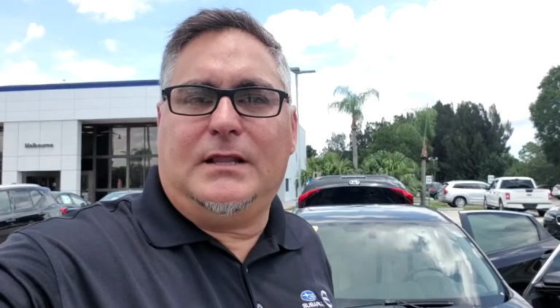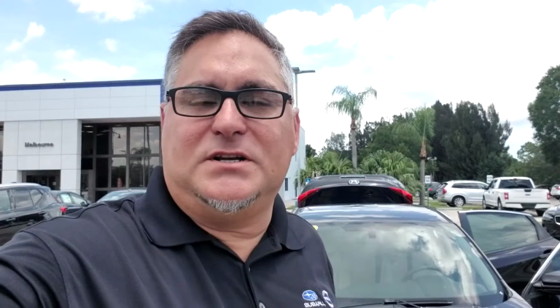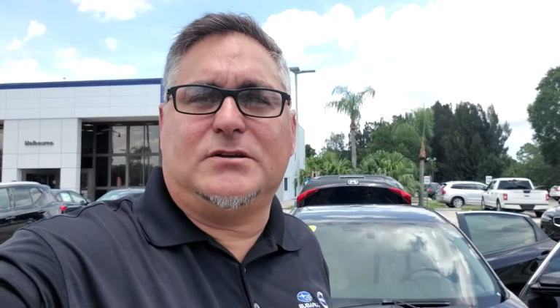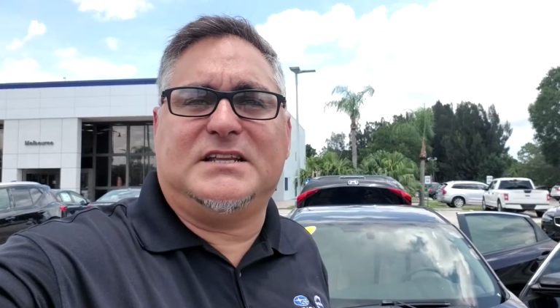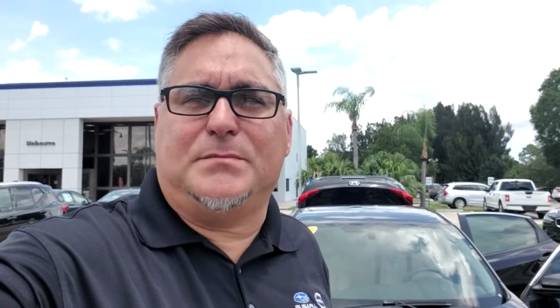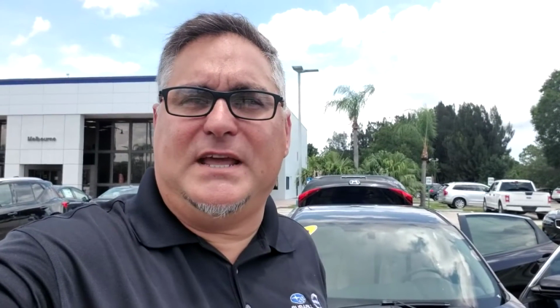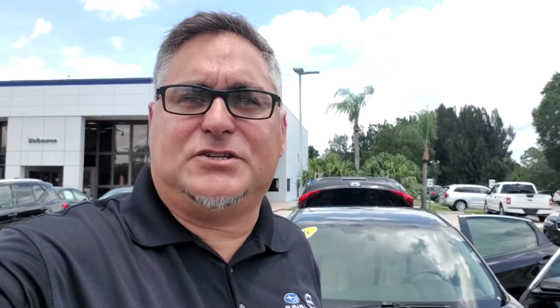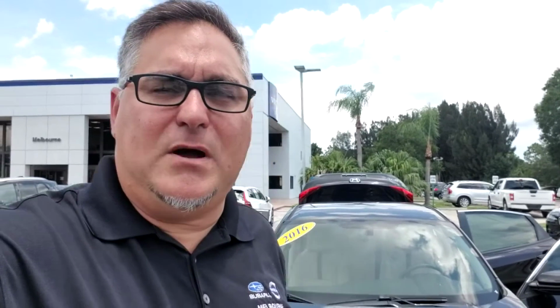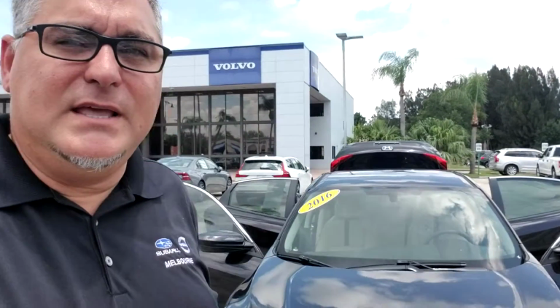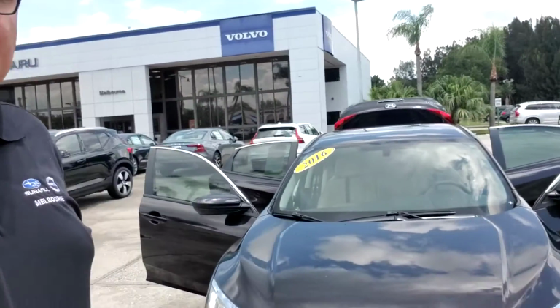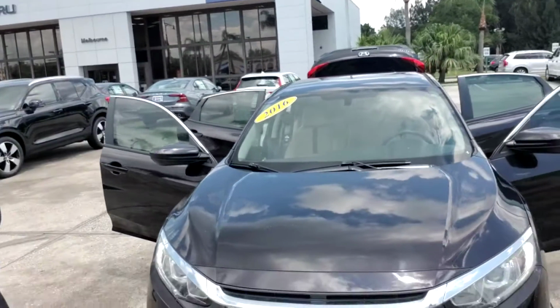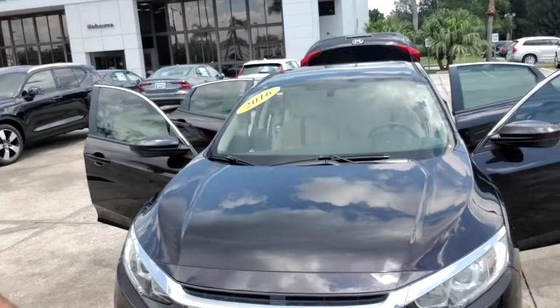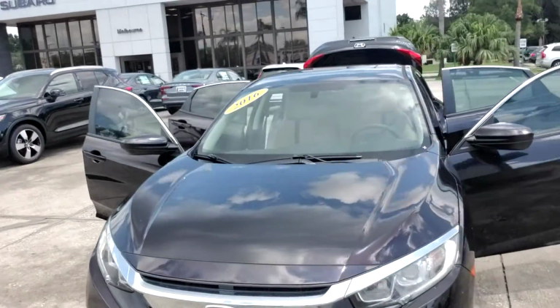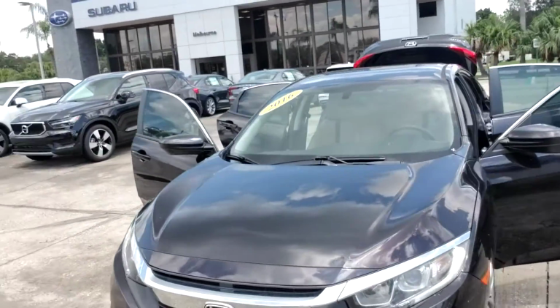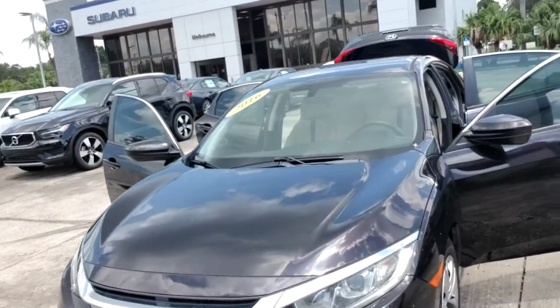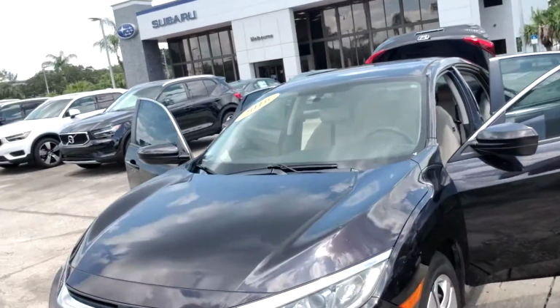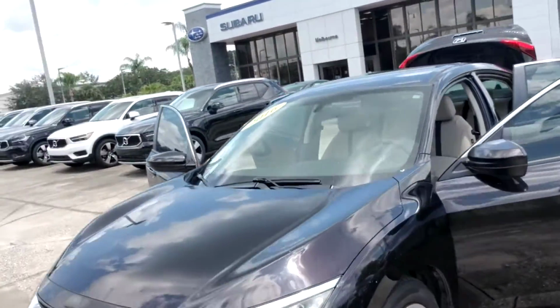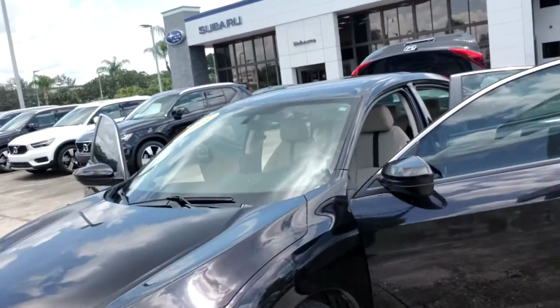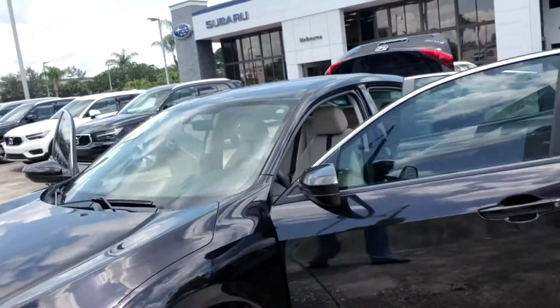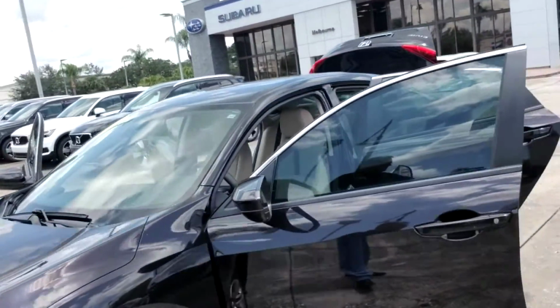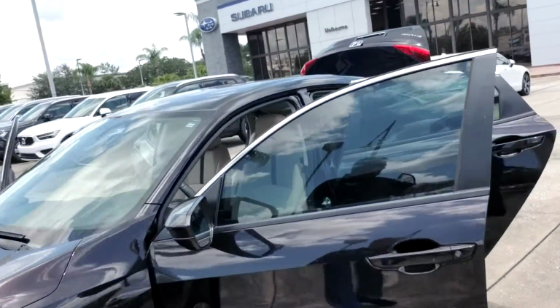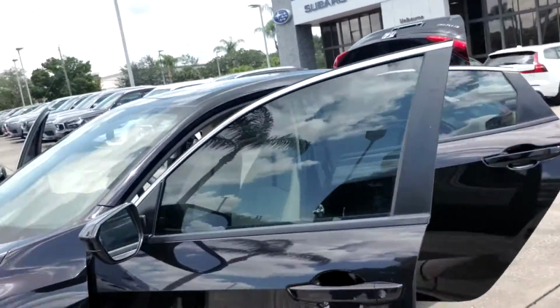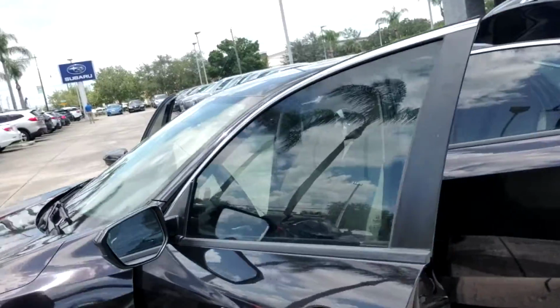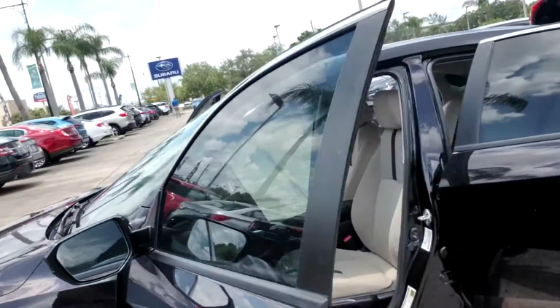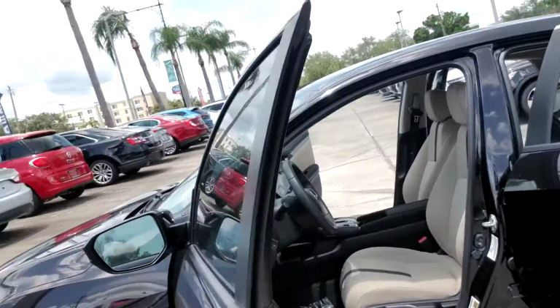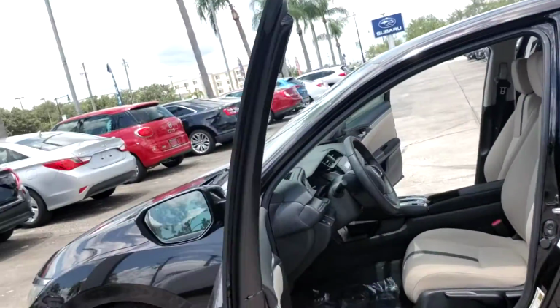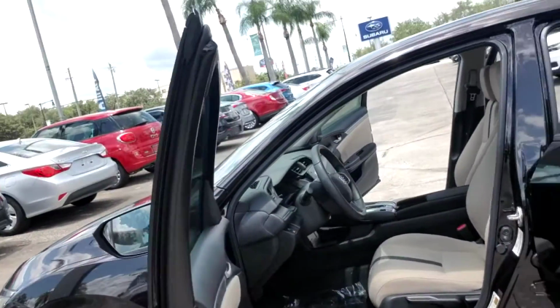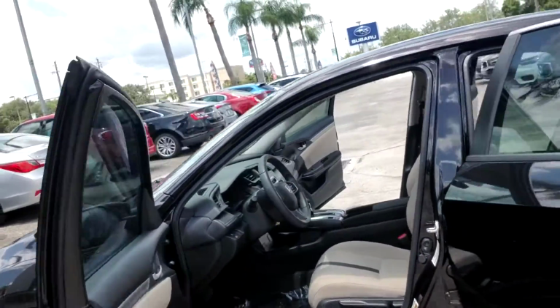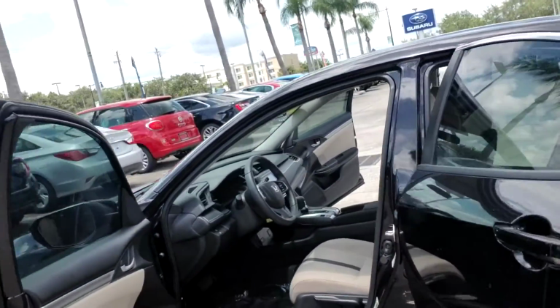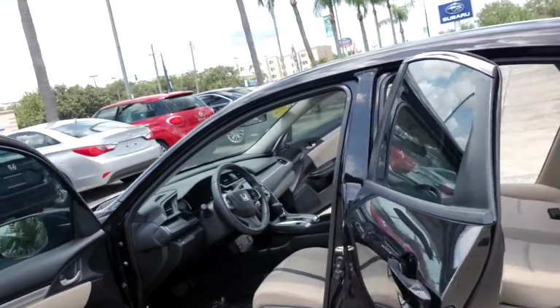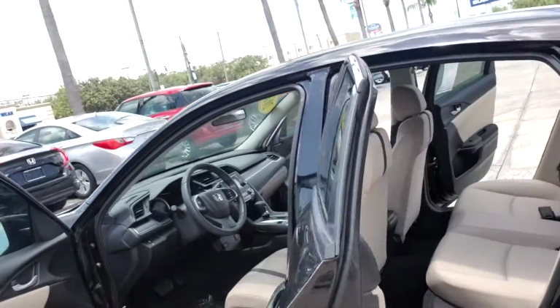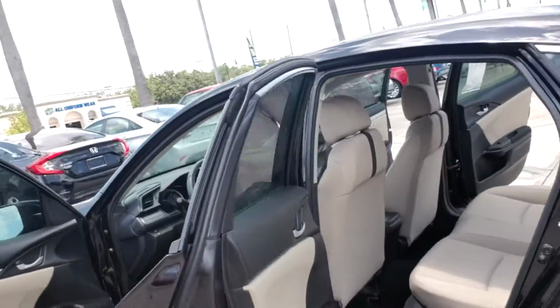Hello George, this is Joseph Hanks and it's always a beautiful day here at Subaru of Melbourne. Today I'm here to show you the 2016 Honda Civic that you're interested in. I'm going to give you a quick walk around the vehicle so you get a nice visual of it. It's a recent trade-in, low mileage.